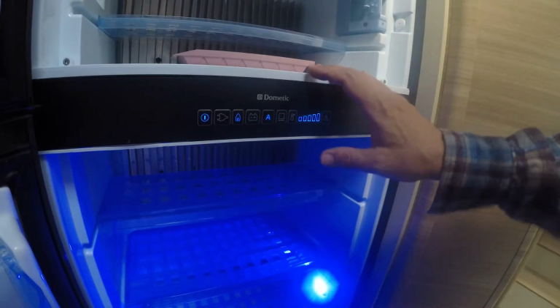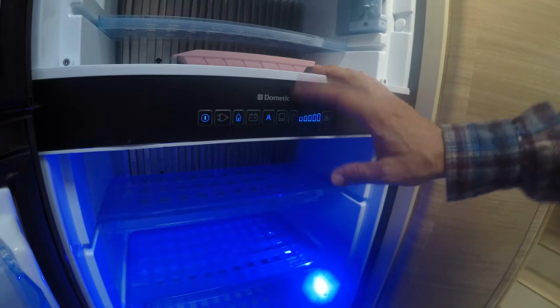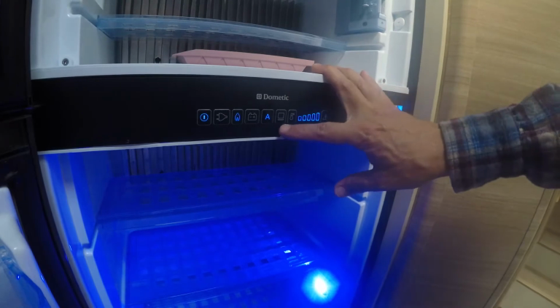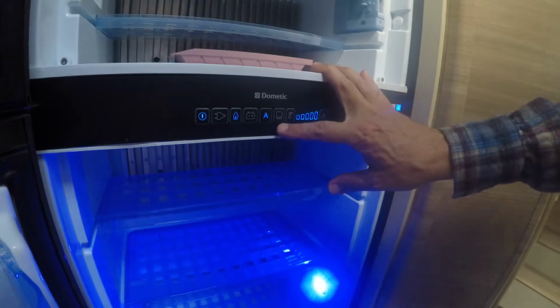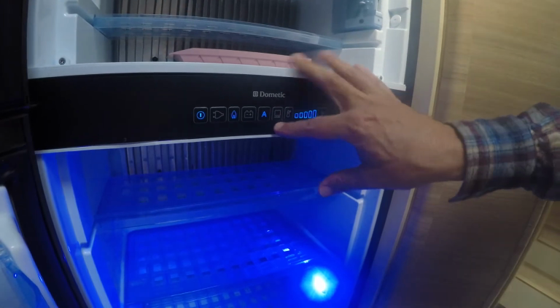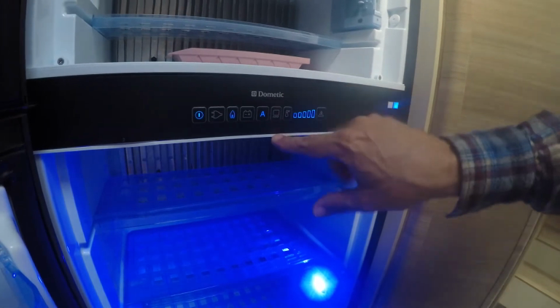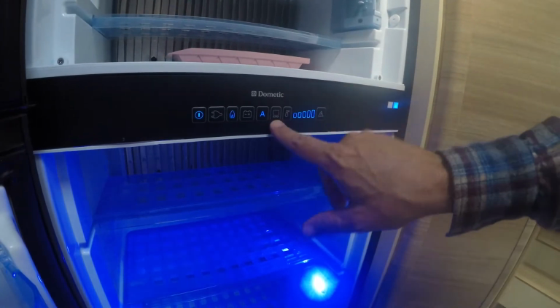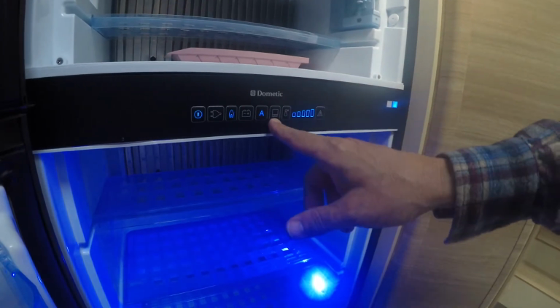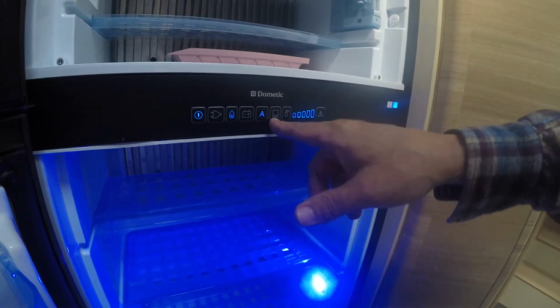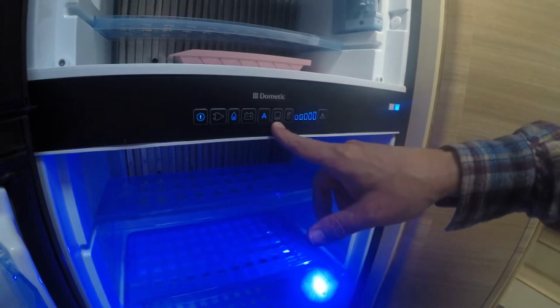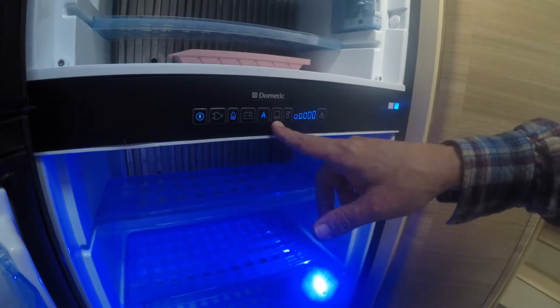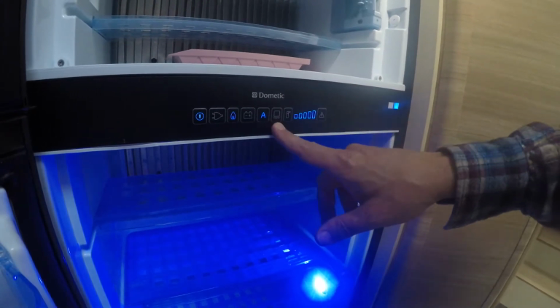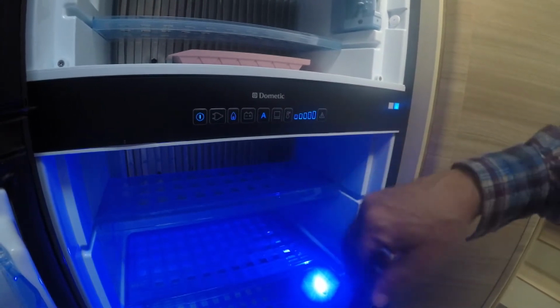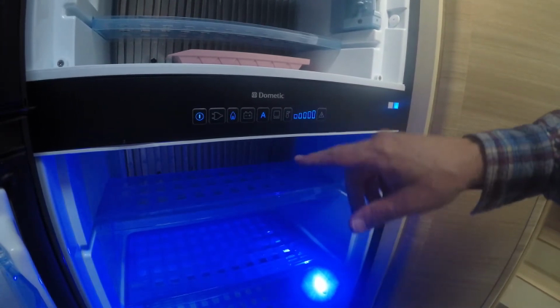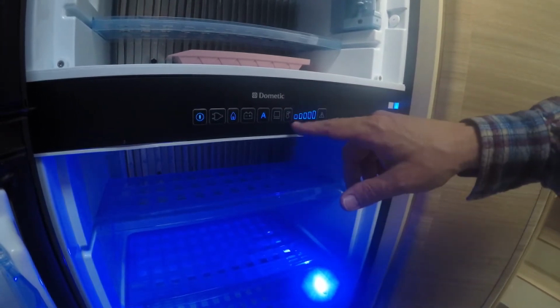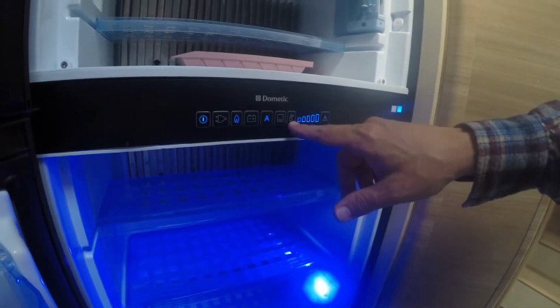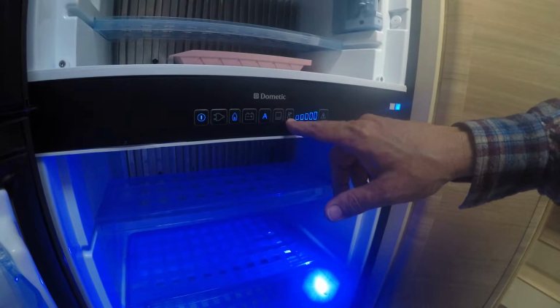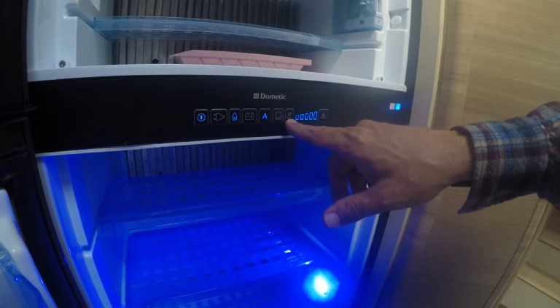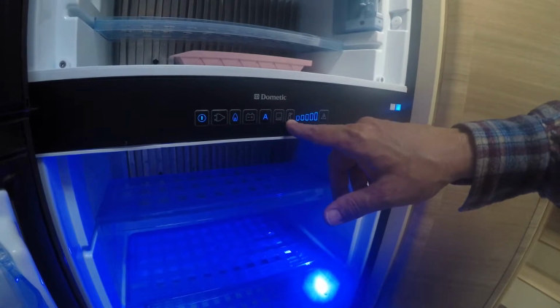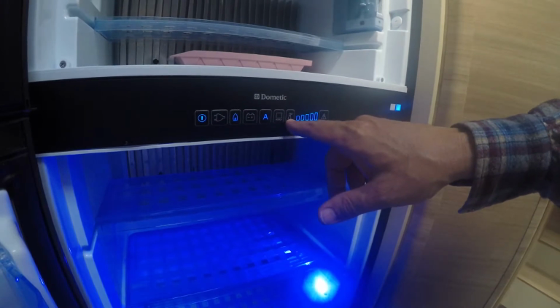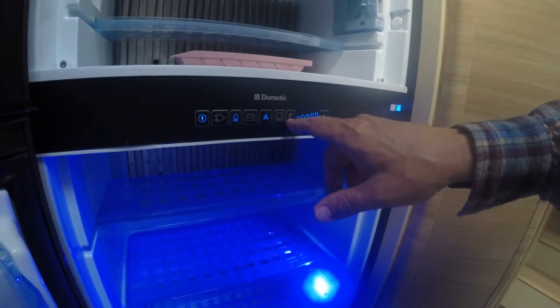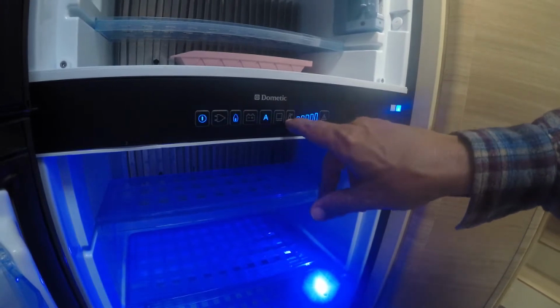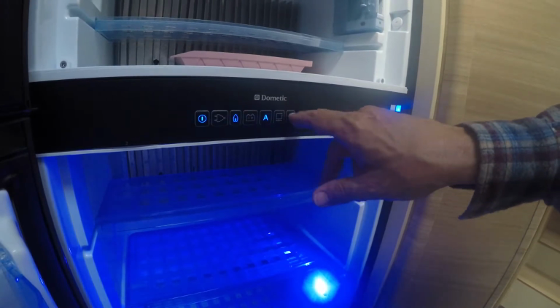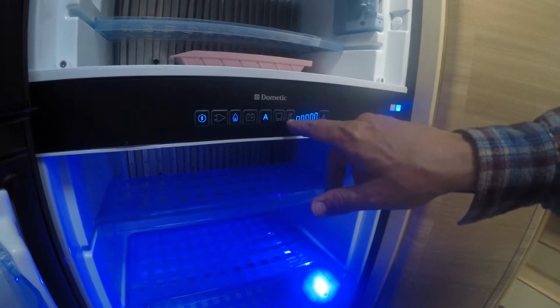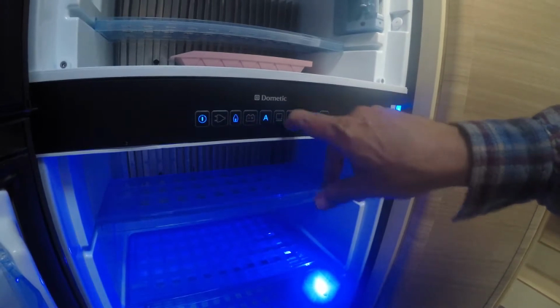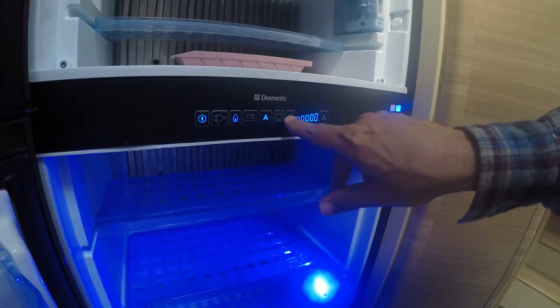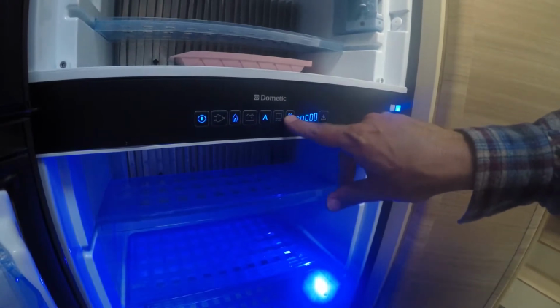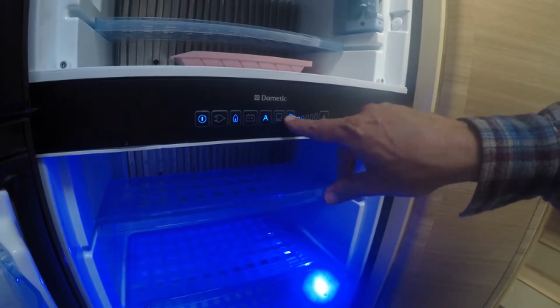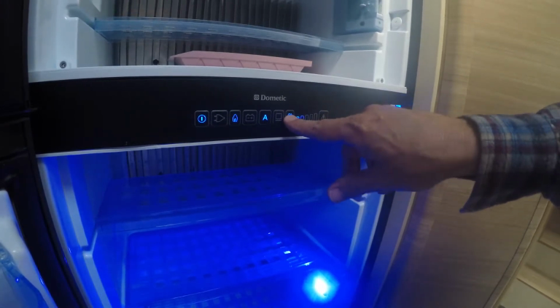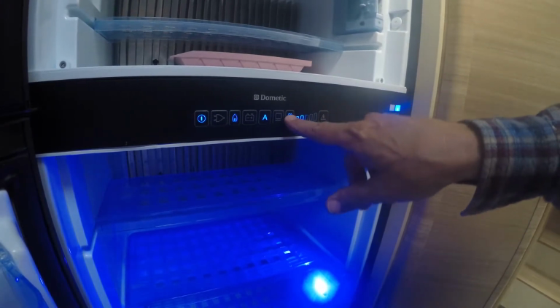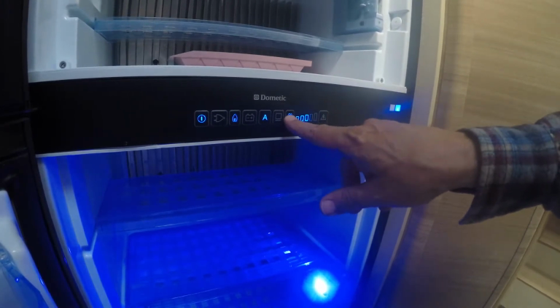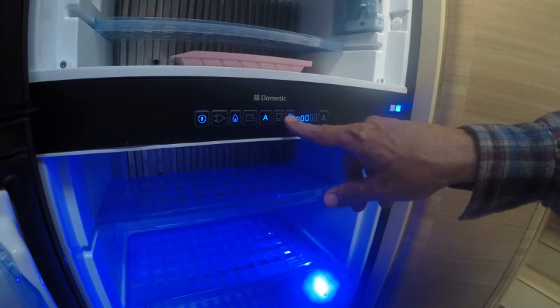The next control on here is the defrost. Then you've got the power — this just adjusts the power of the refrigerator.